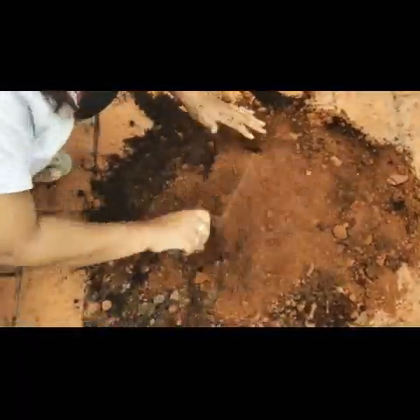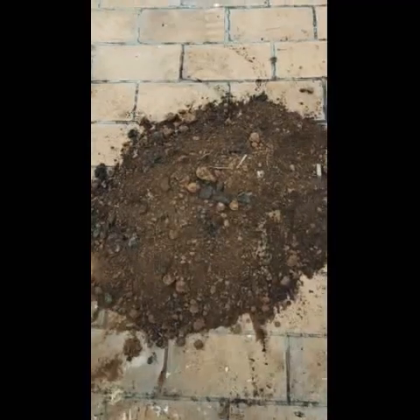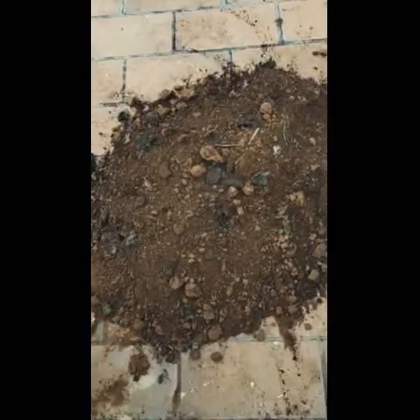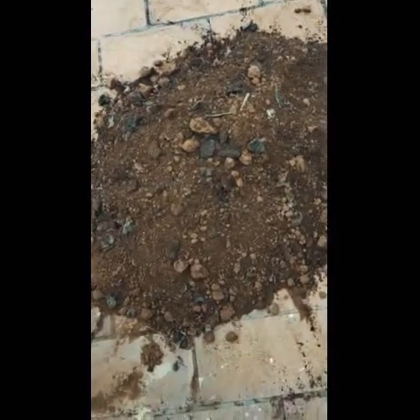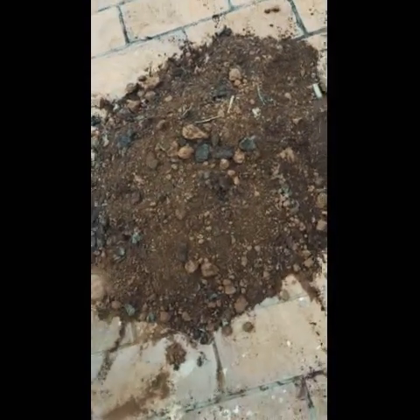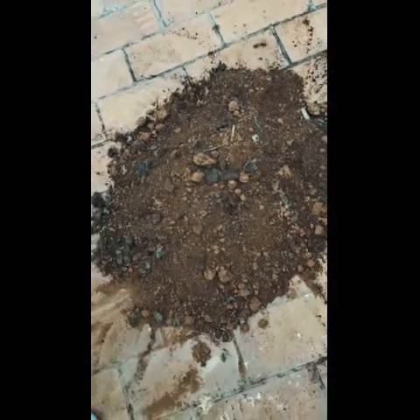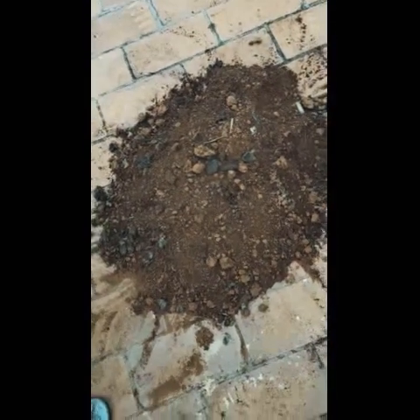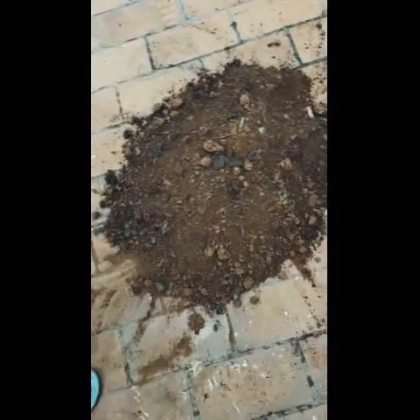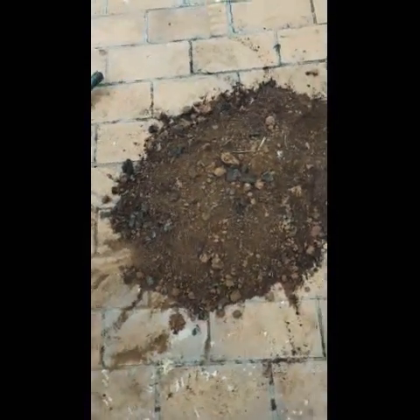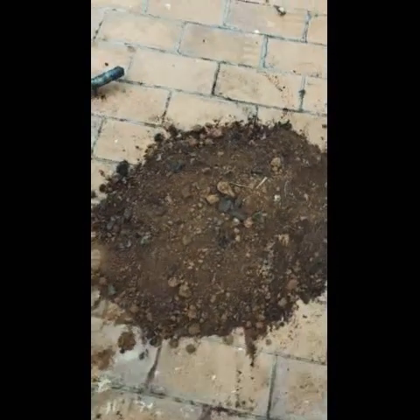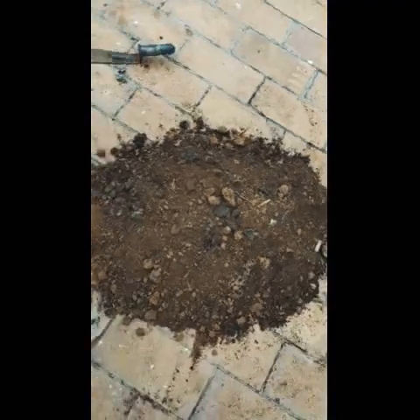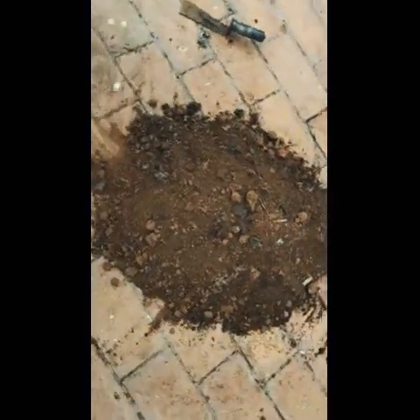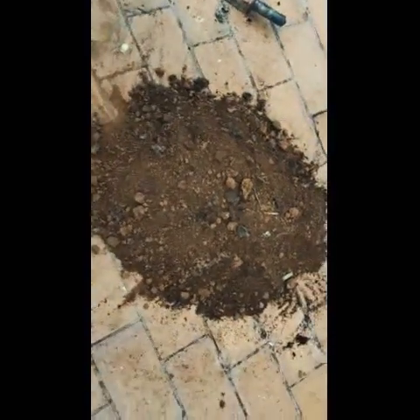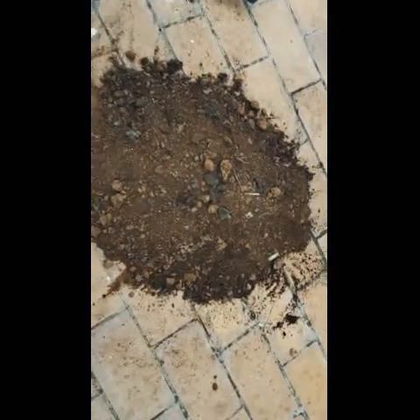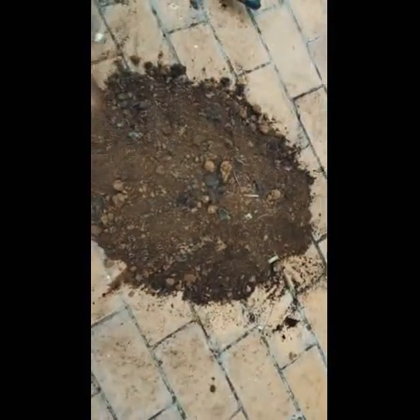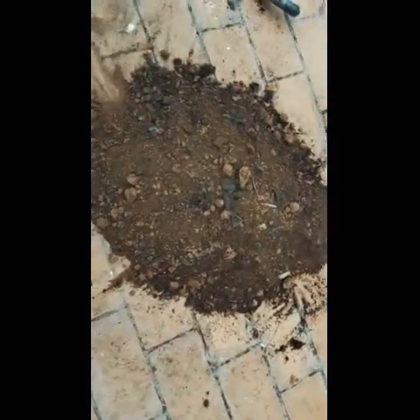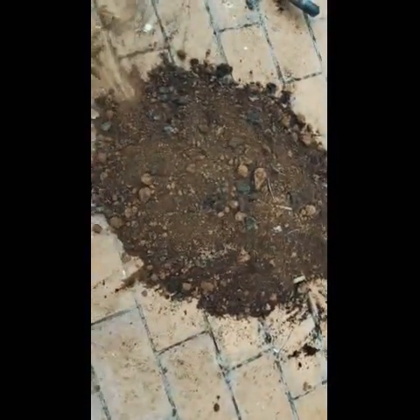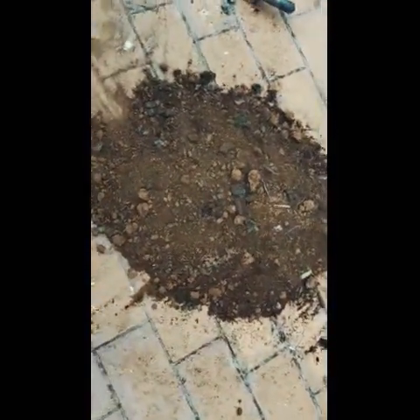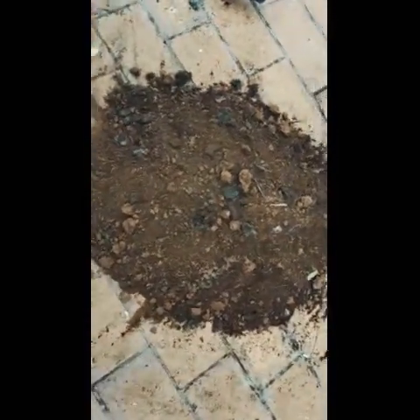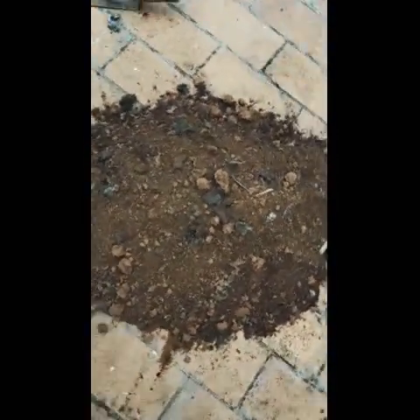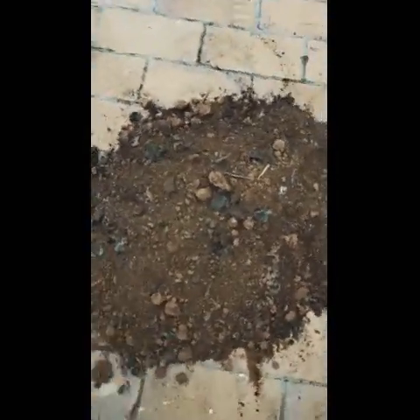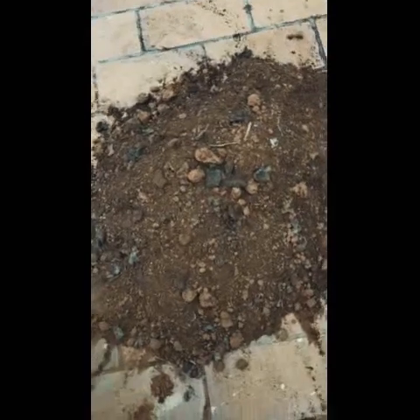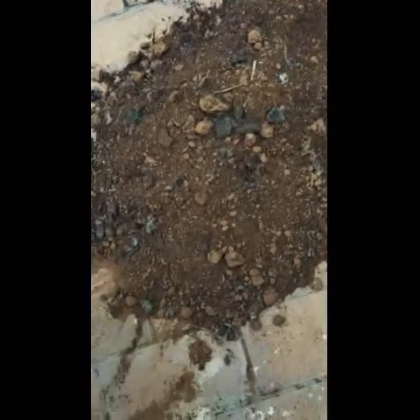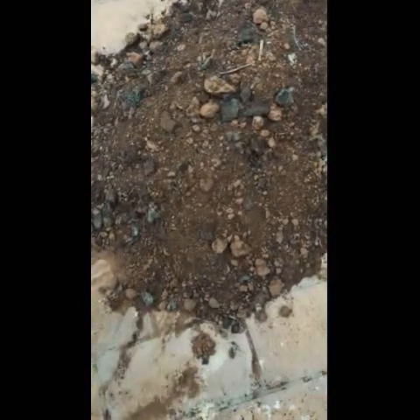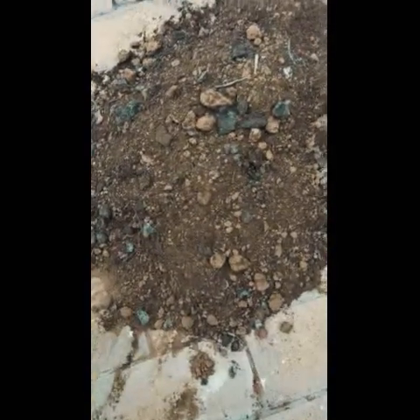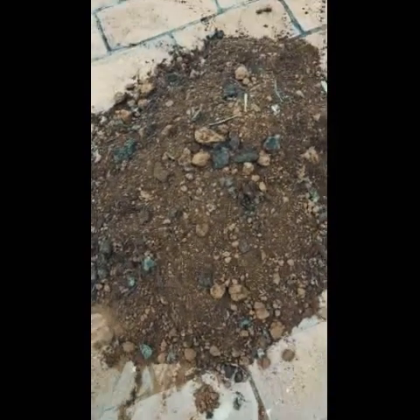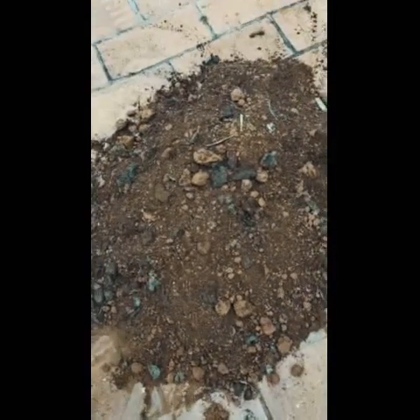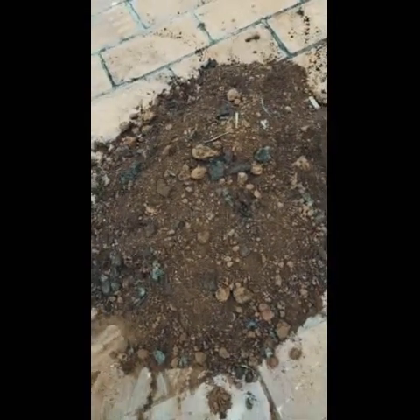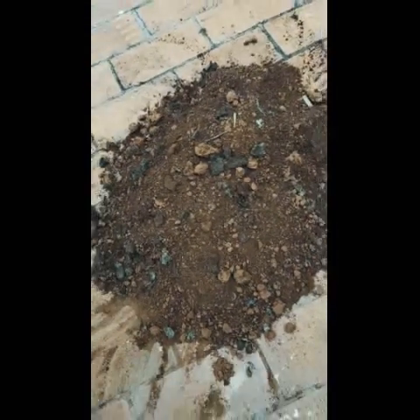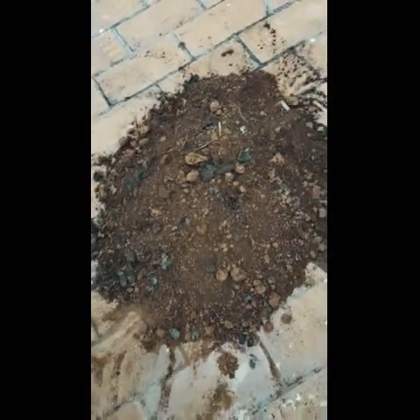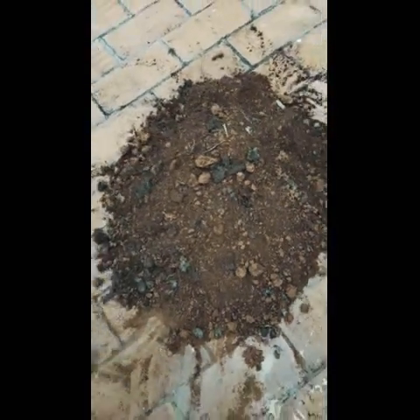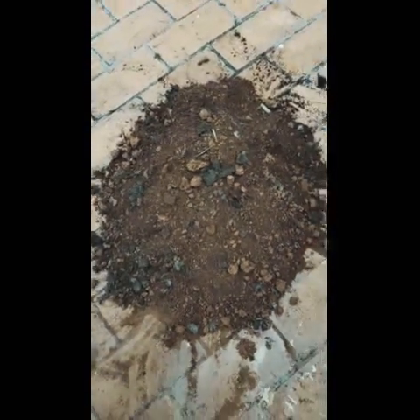Now you can mix the potting soil — everything together — and you can see how it has turned out. You can store this and keep it. Whenever you need to plant, repot, or for seed germination, you can use the same soil.